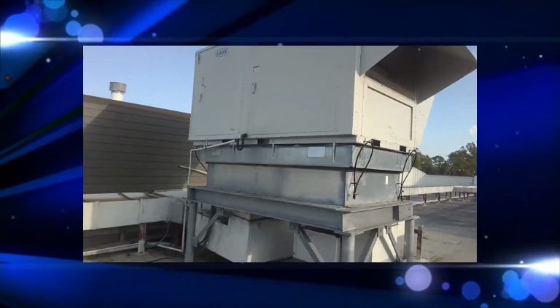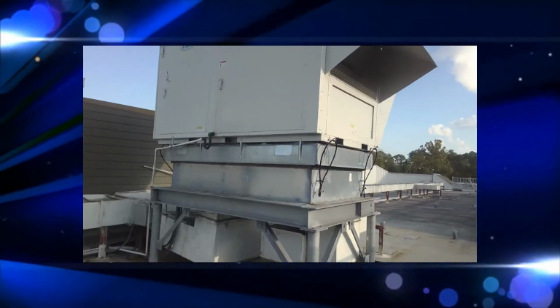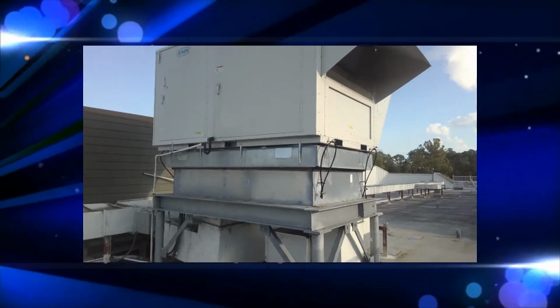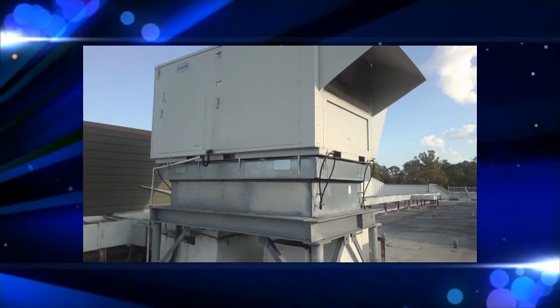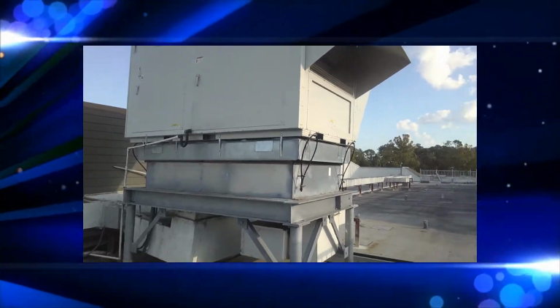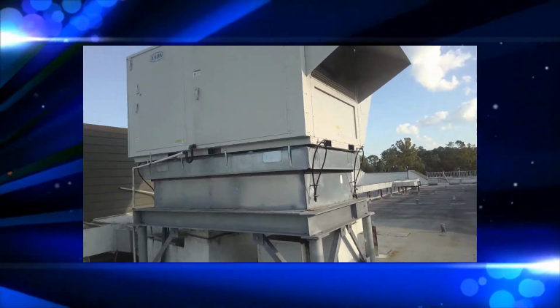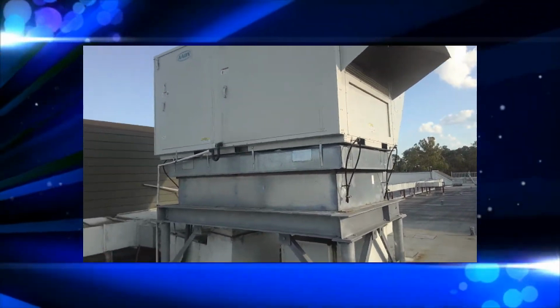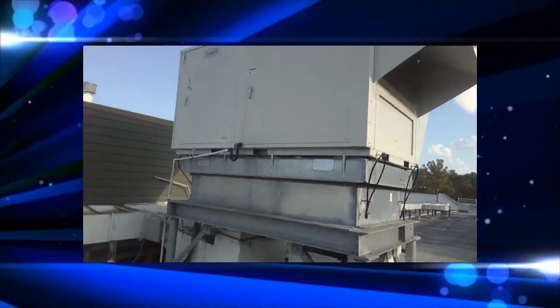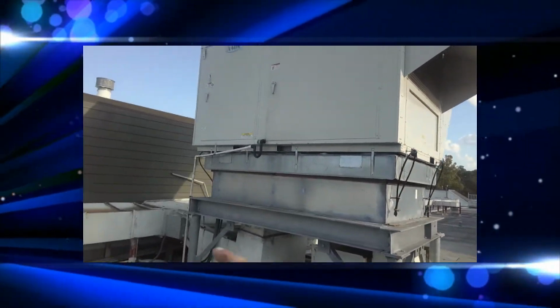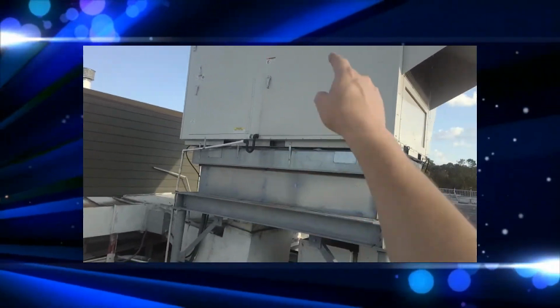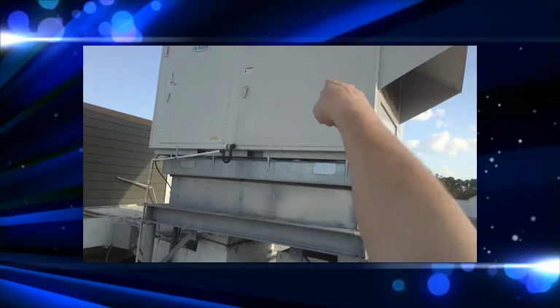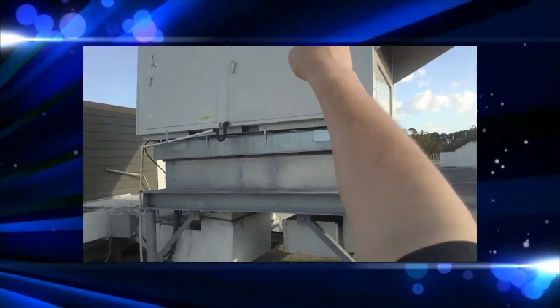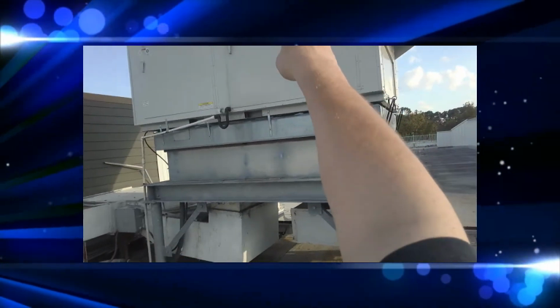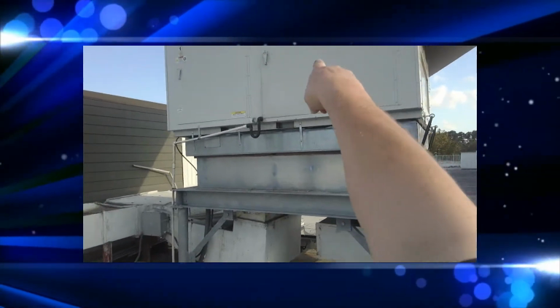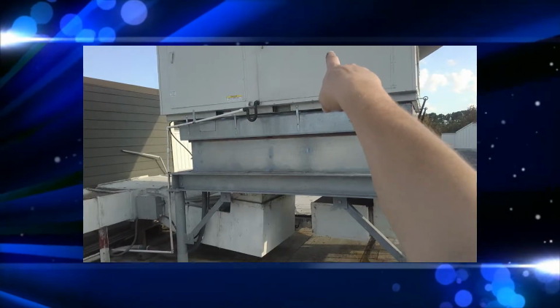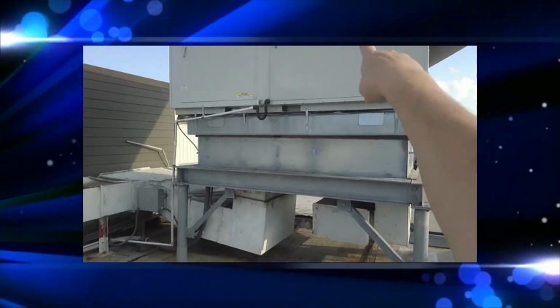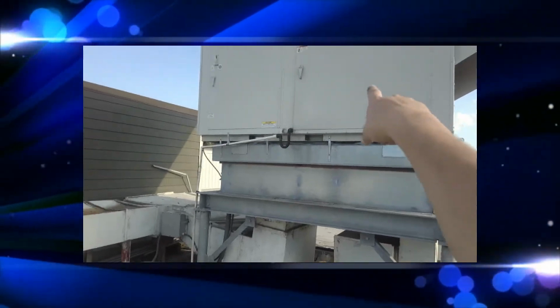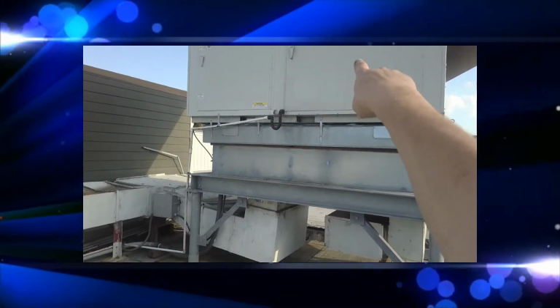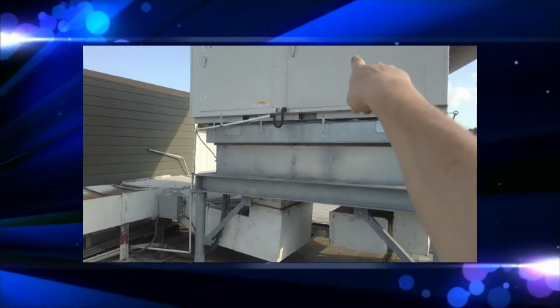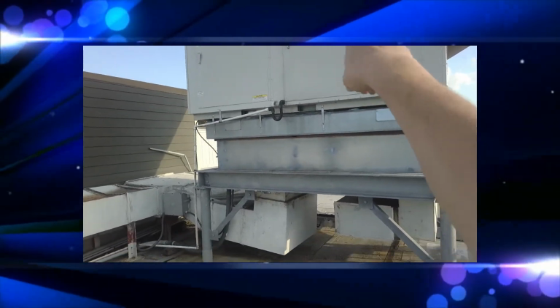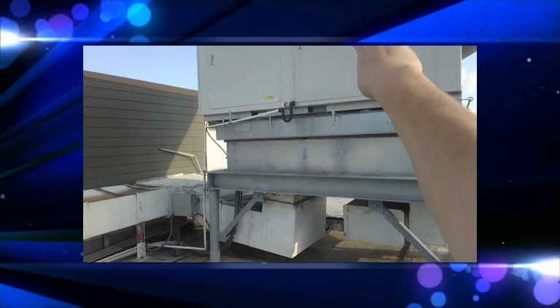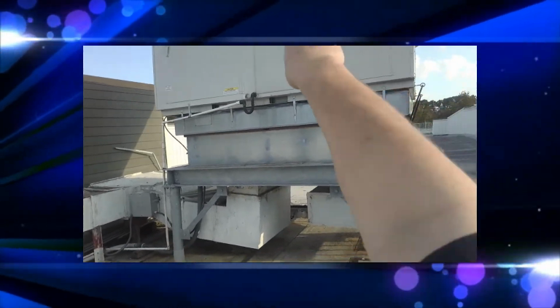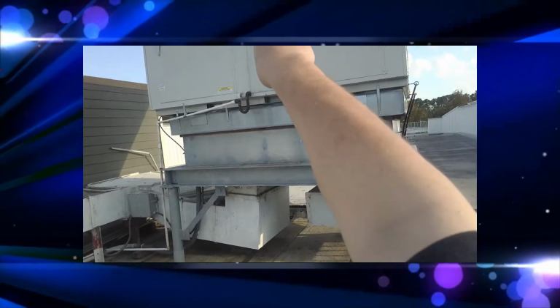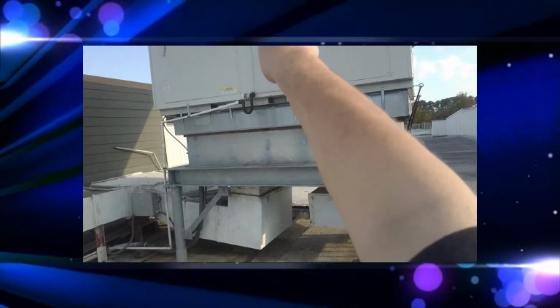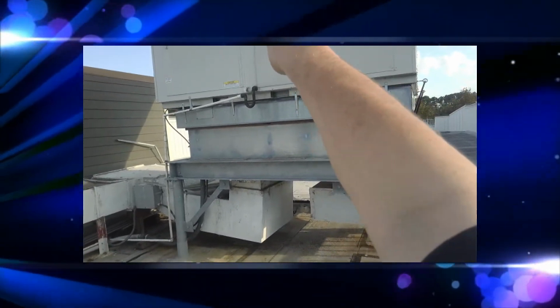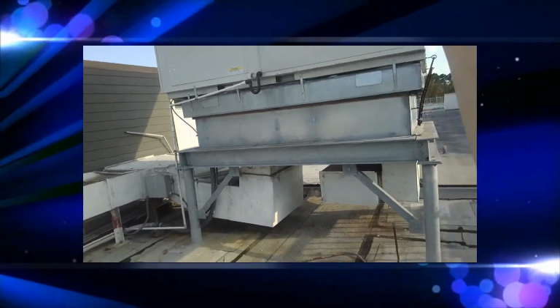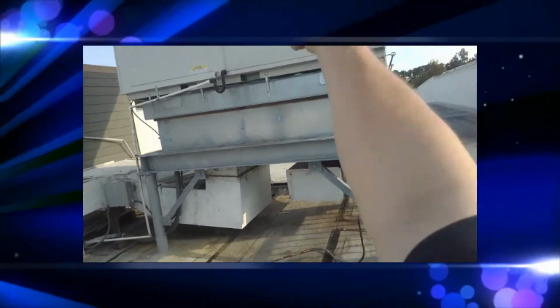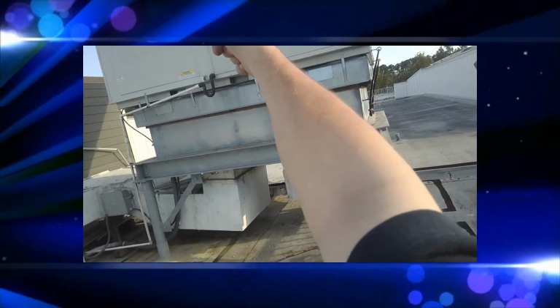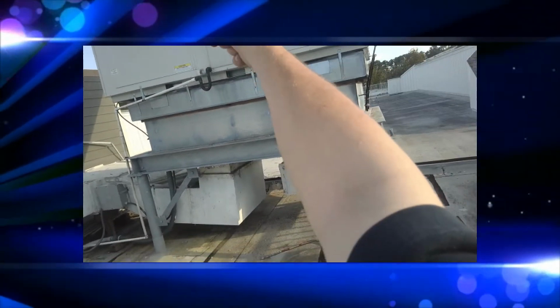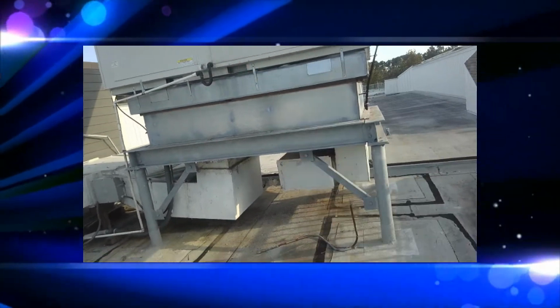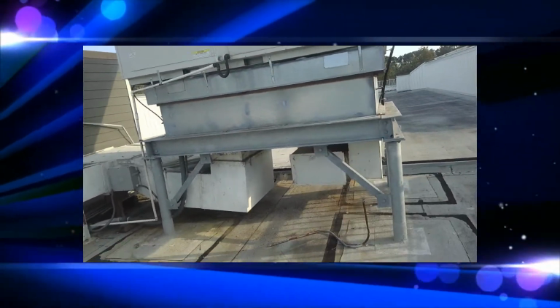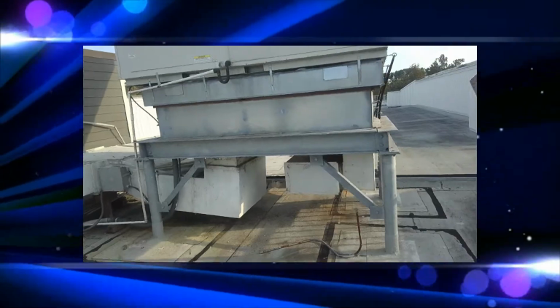Hey guys, Jeff the maintenance man. Can you run a 30-ton RTU Aeon unit off two AA batteries? Come along and let's find out, shall we?